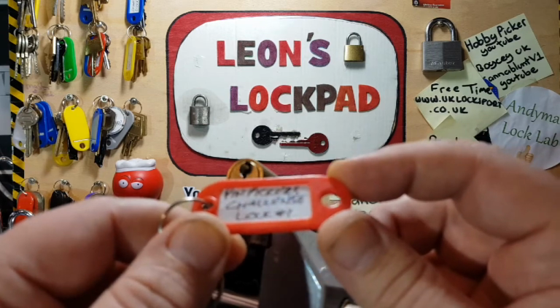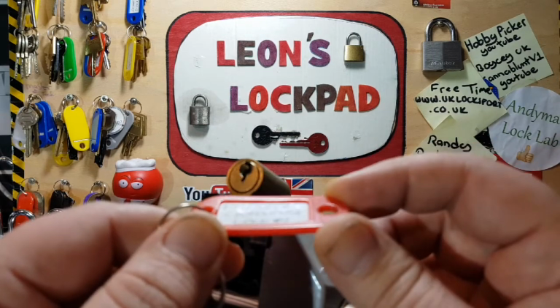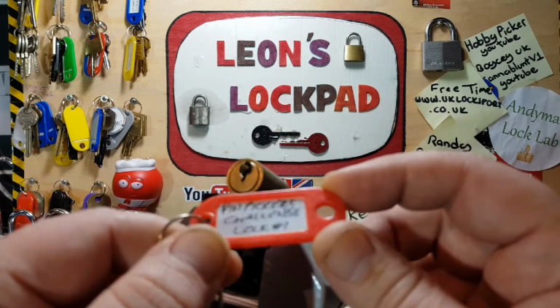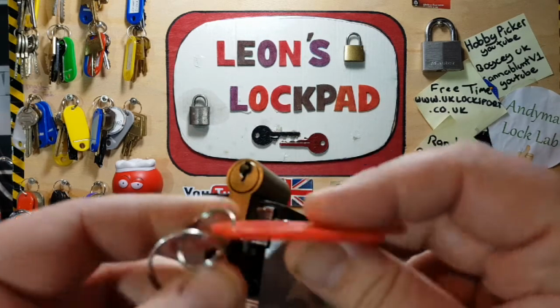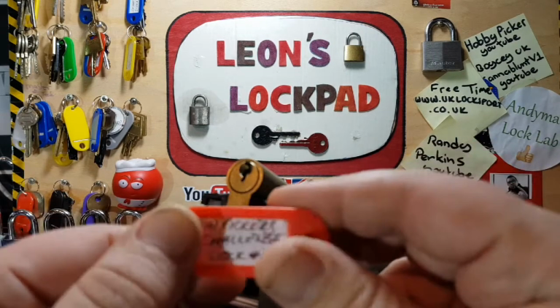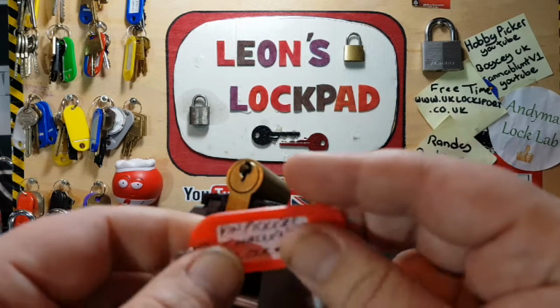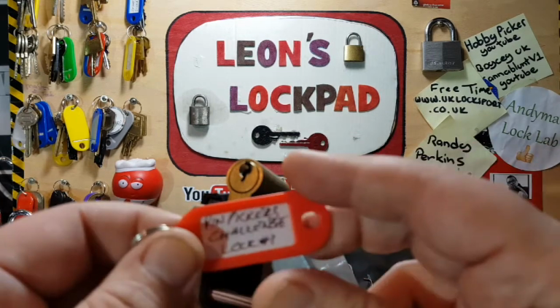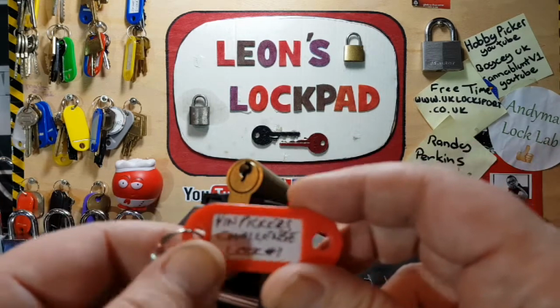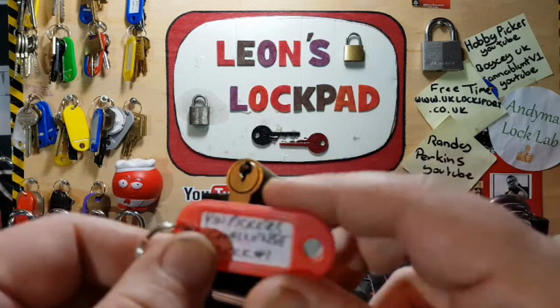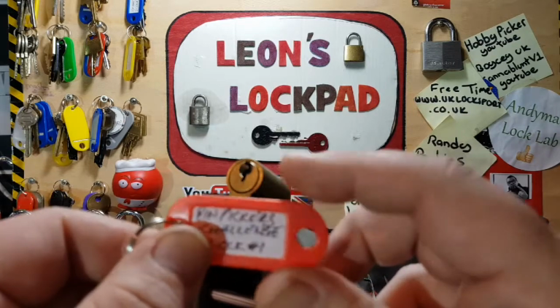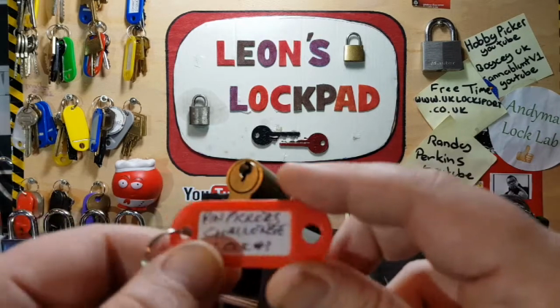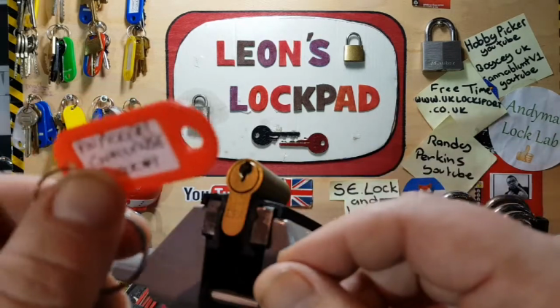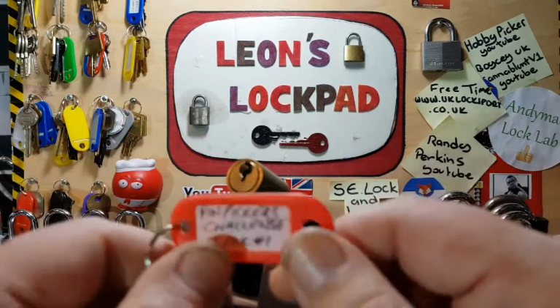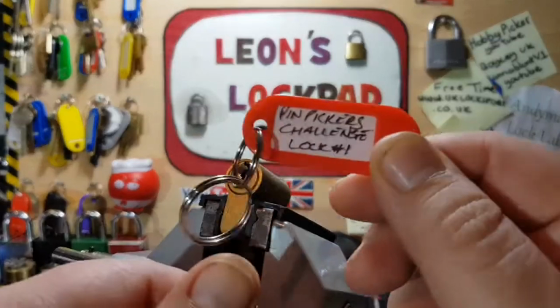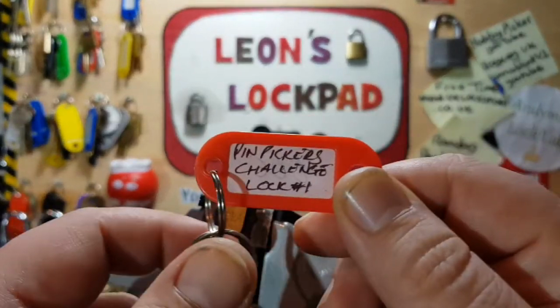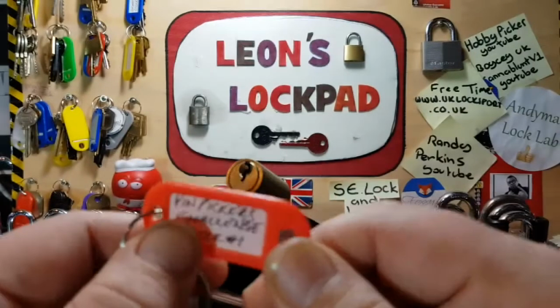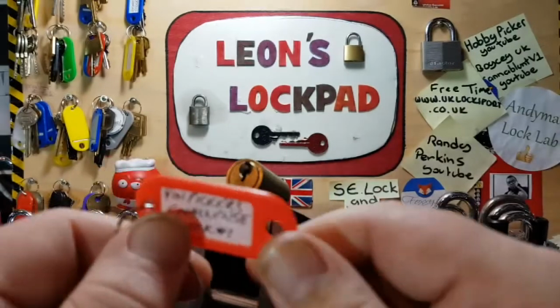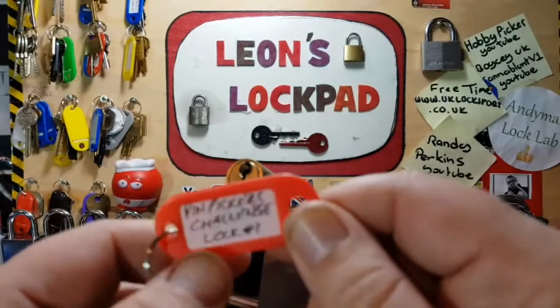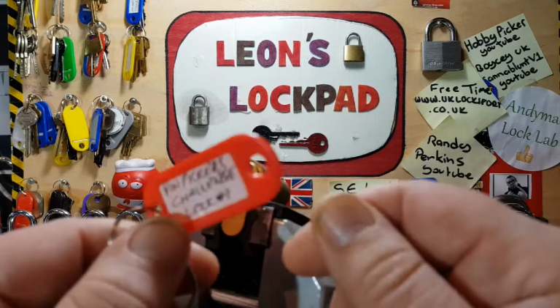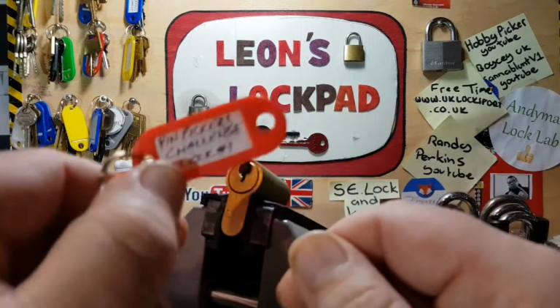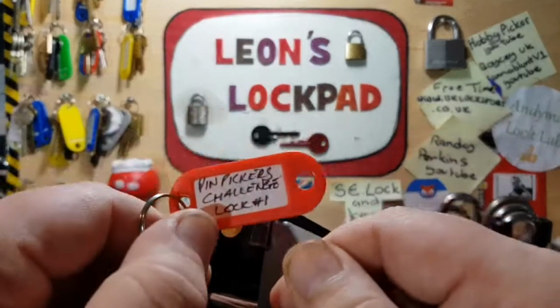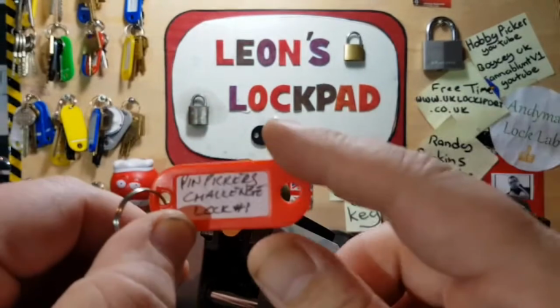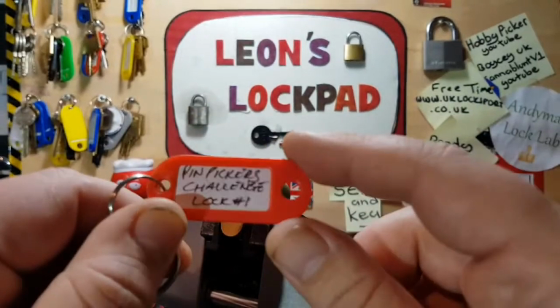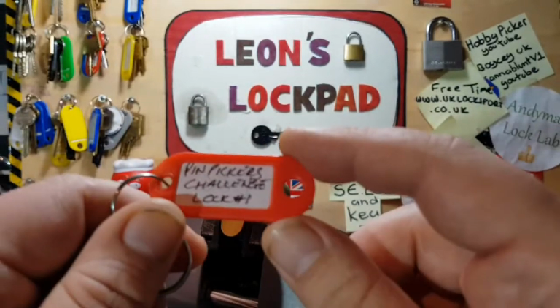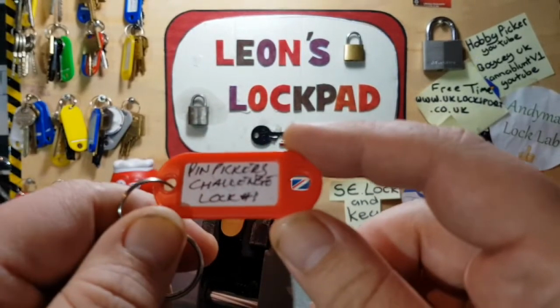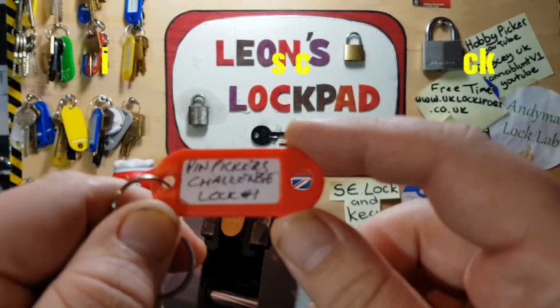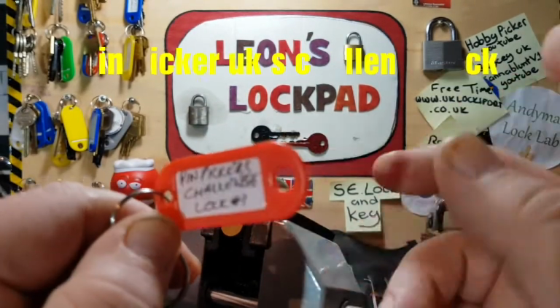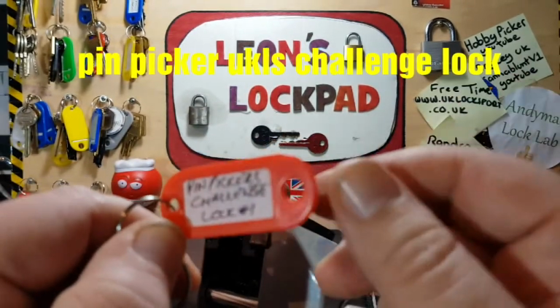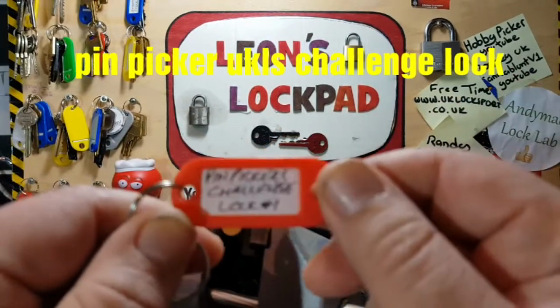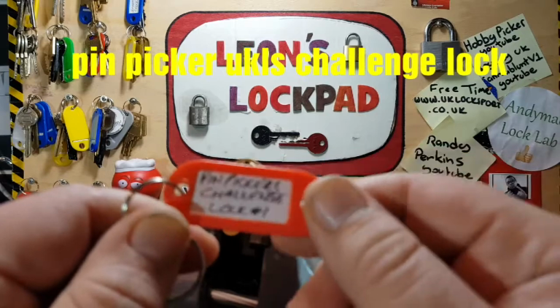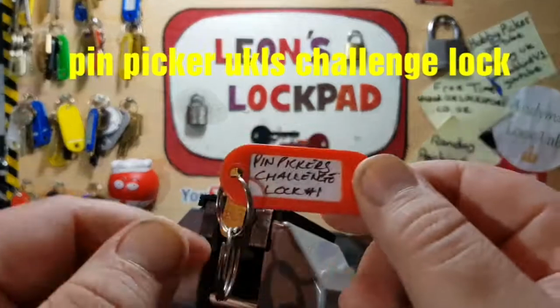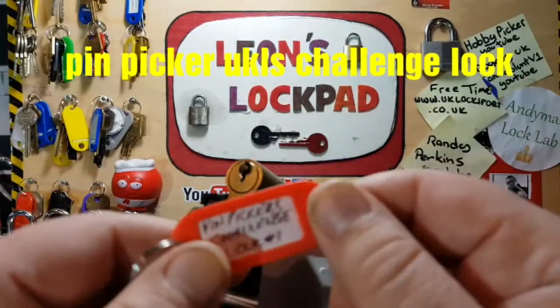I think that says number one. This was passed around the UKLS forum for people who like to pick it - put the name on the list and obviously it went through the list and I was next.